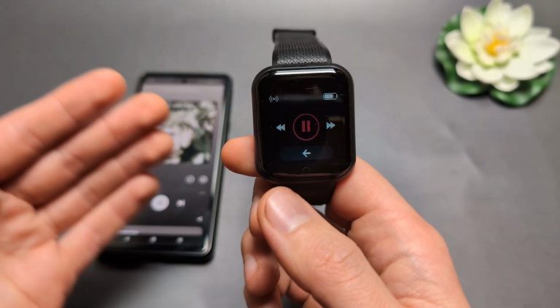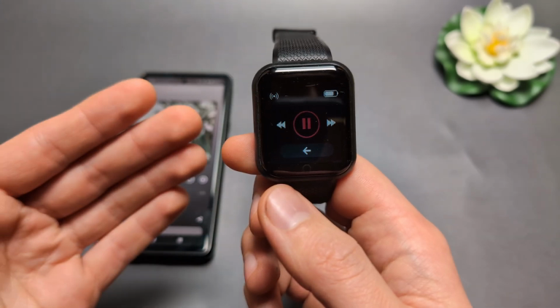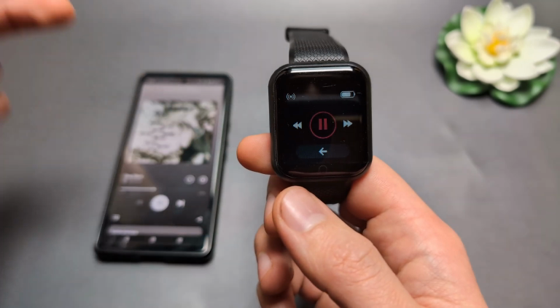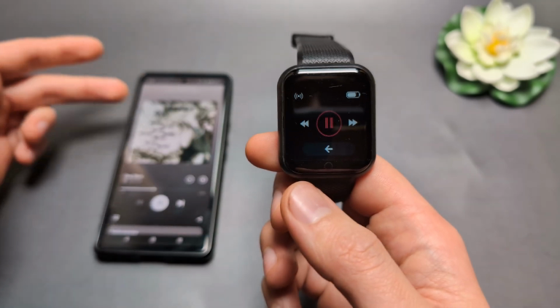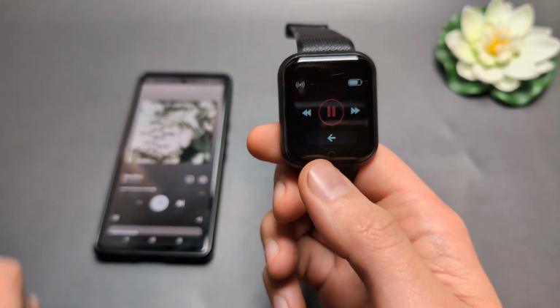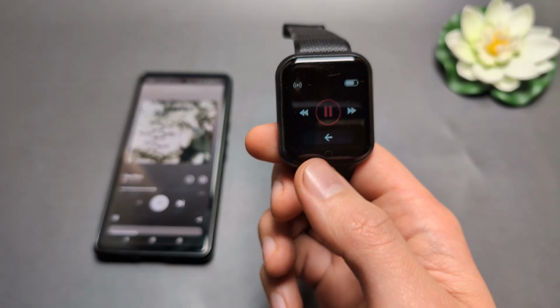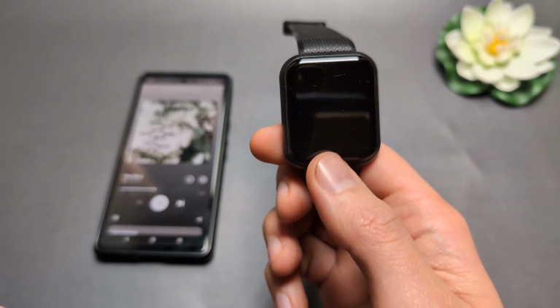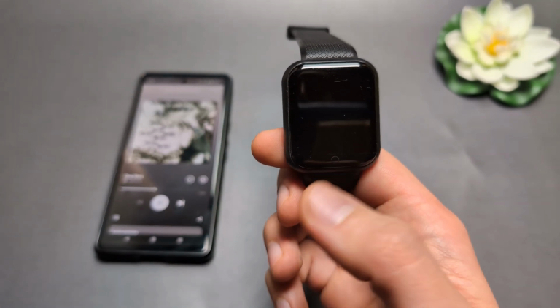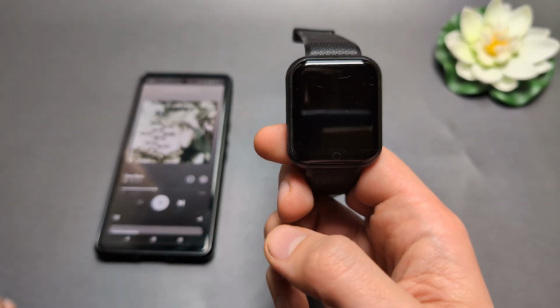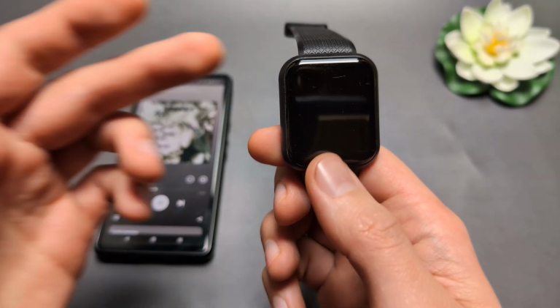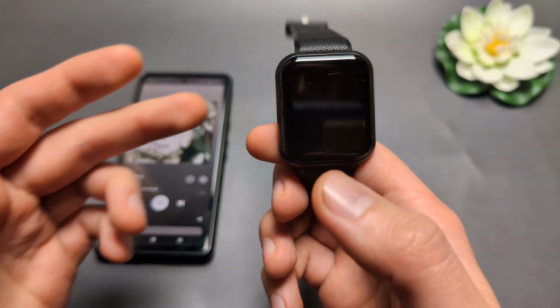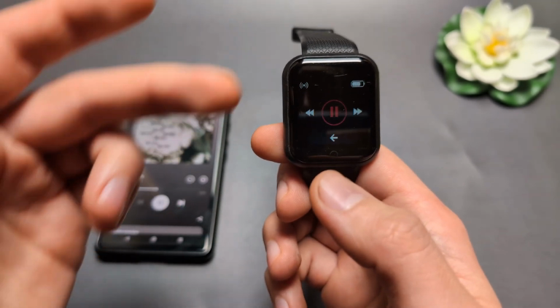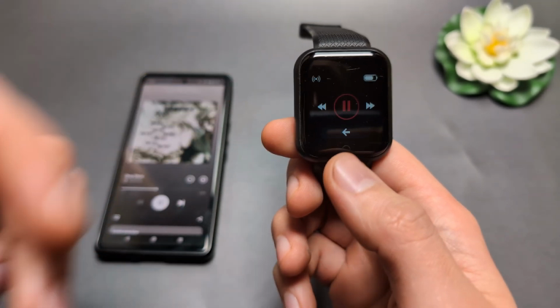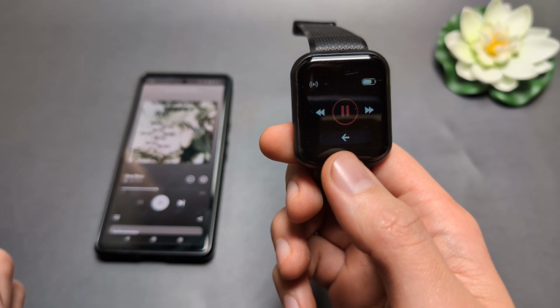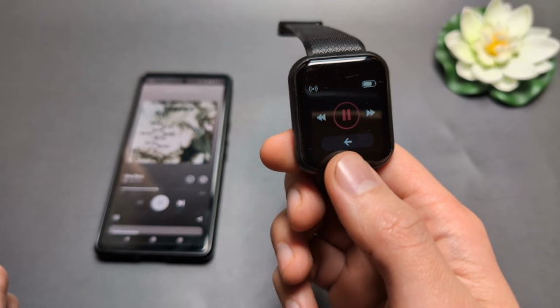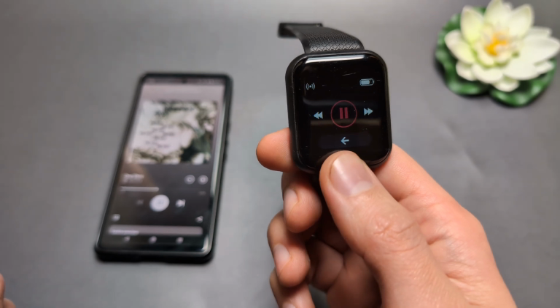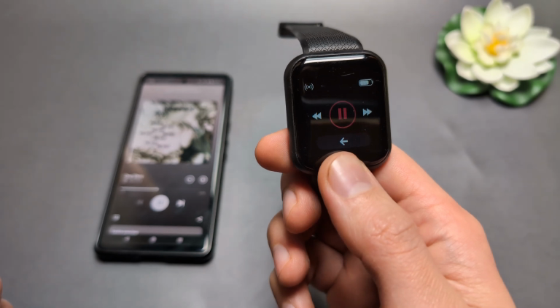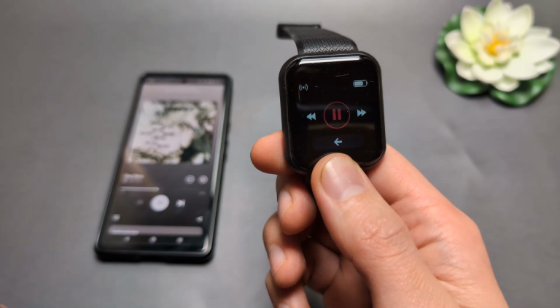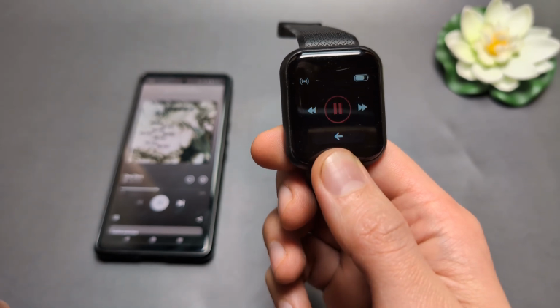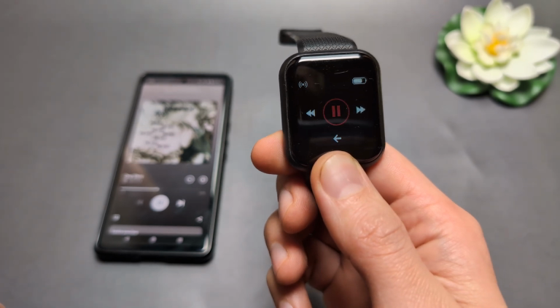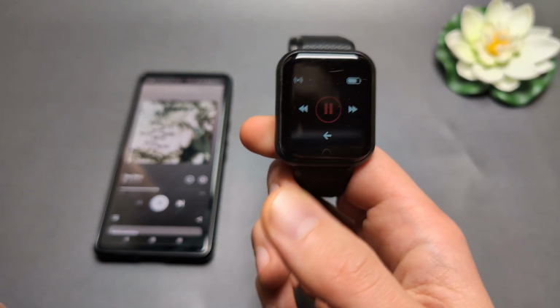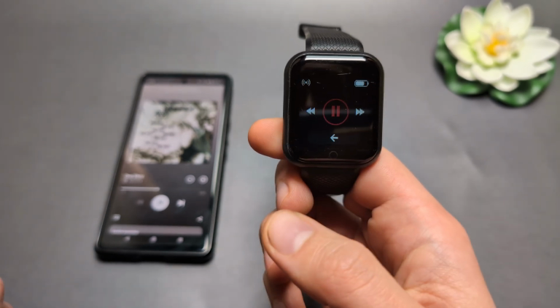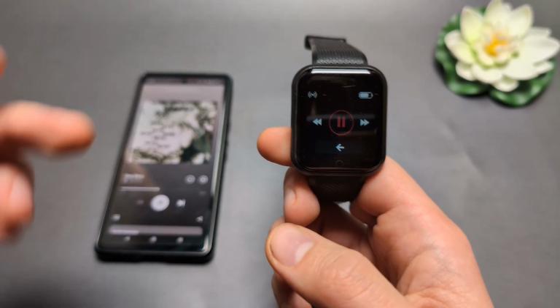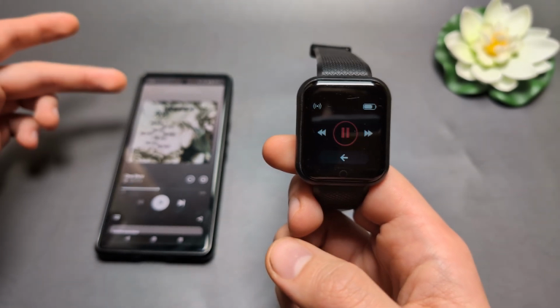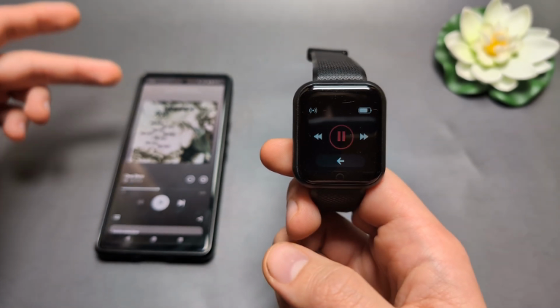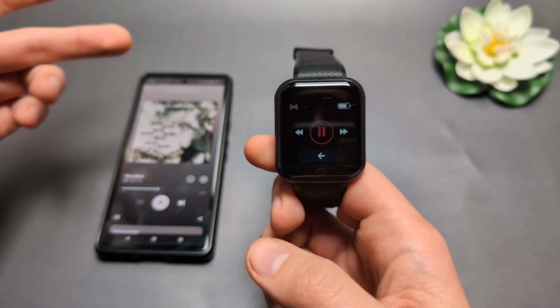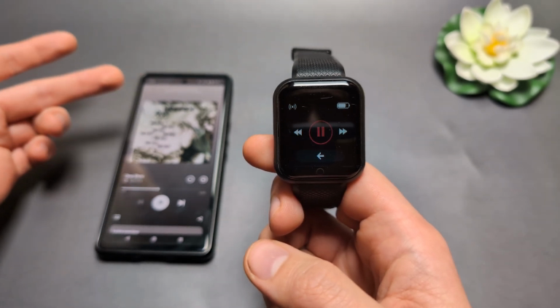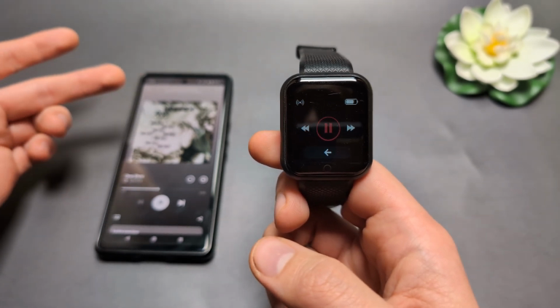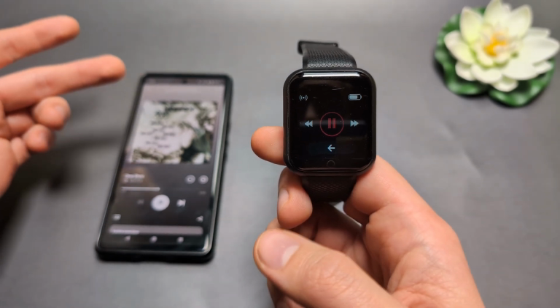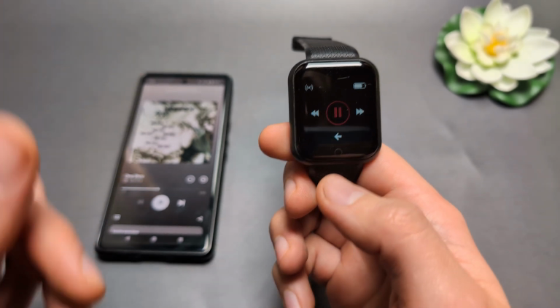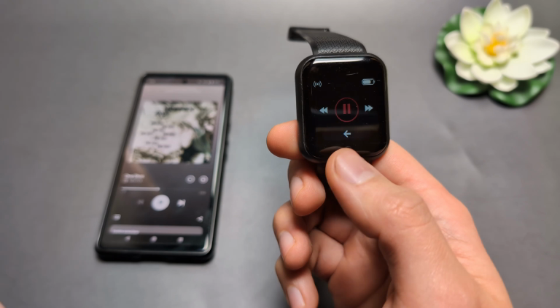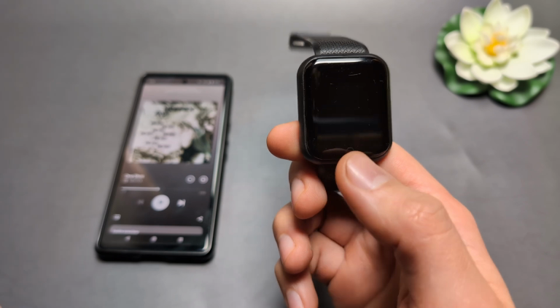For example, if I want to pause music on my phone, I can hold this button shortly for a couple of seconds. I was able to basically pause it.